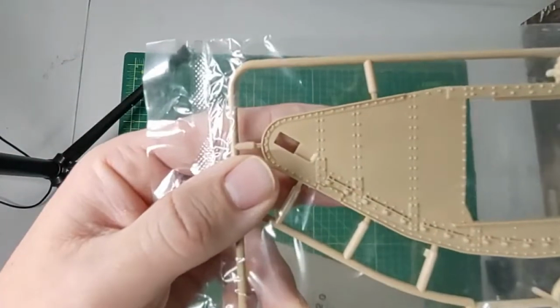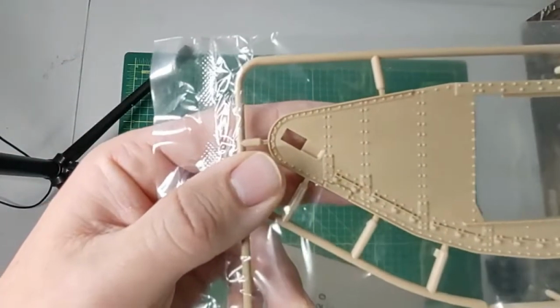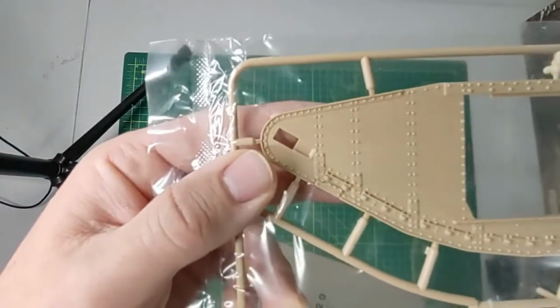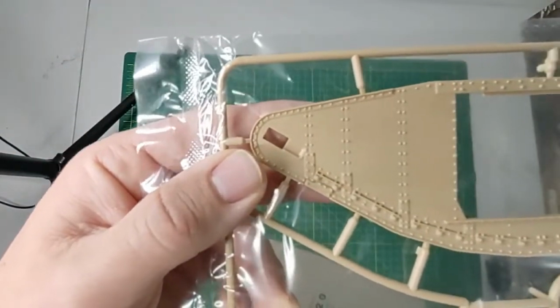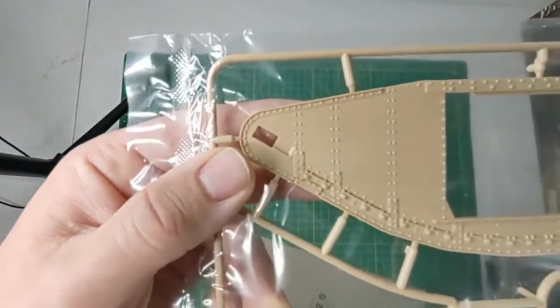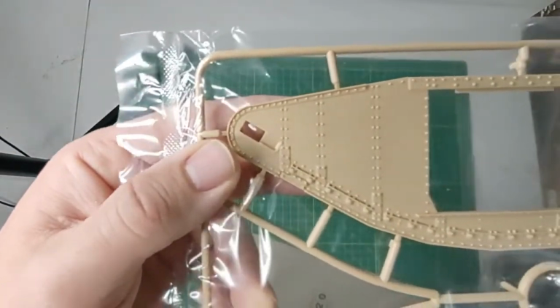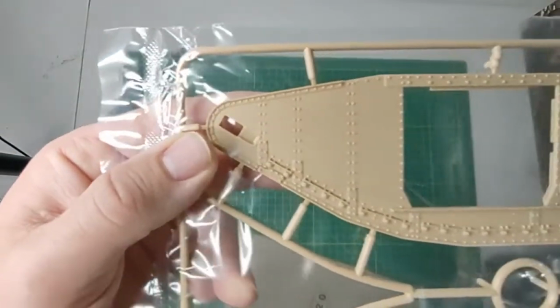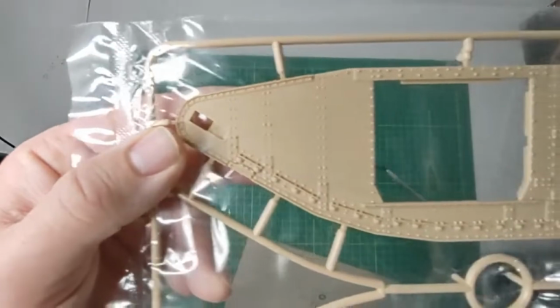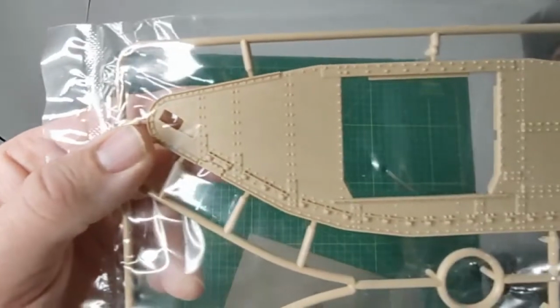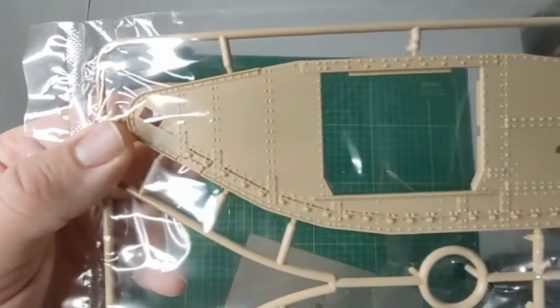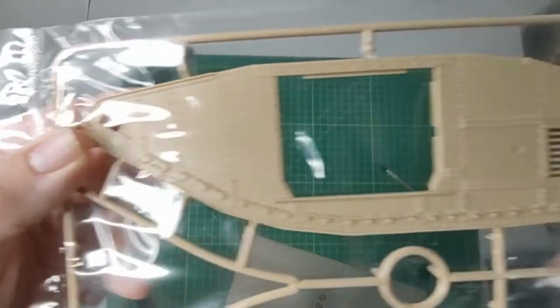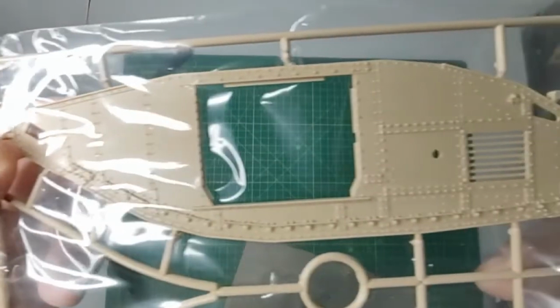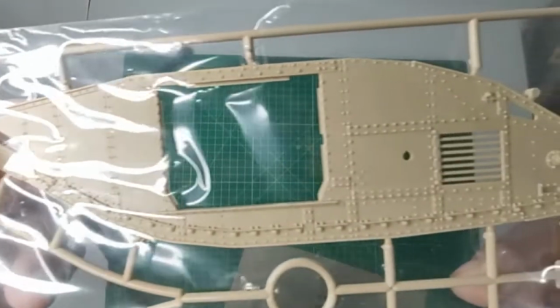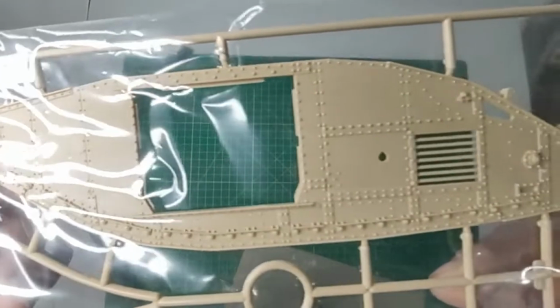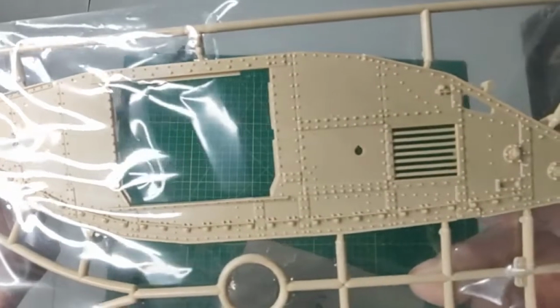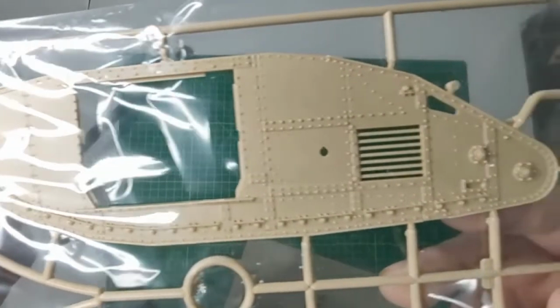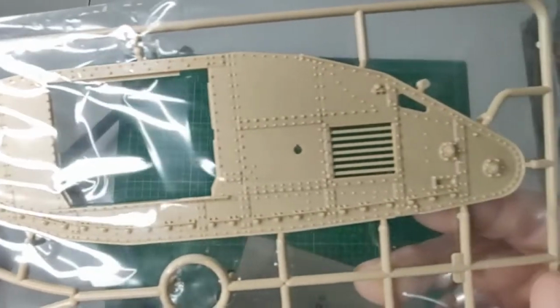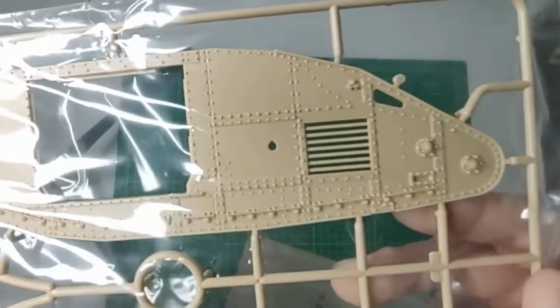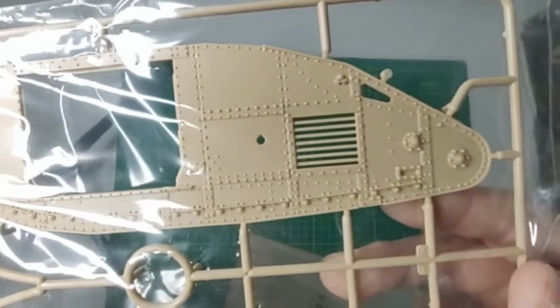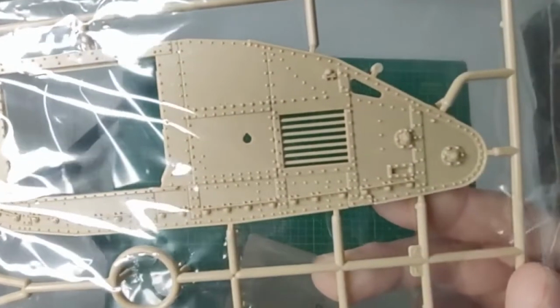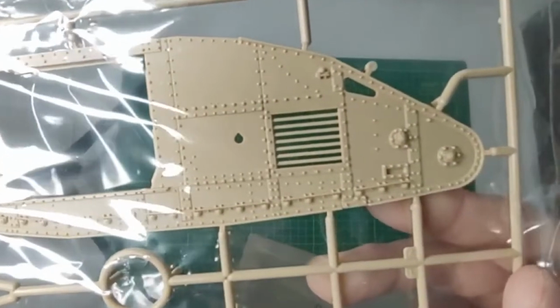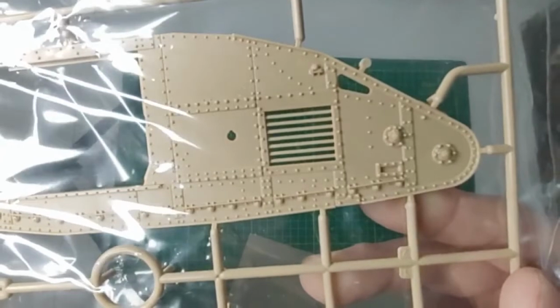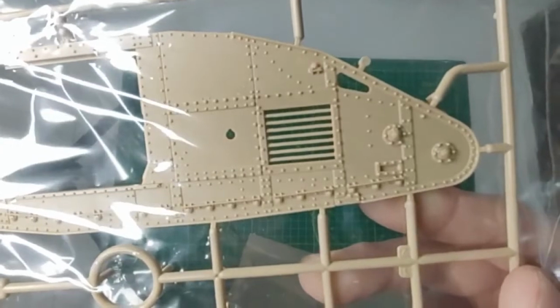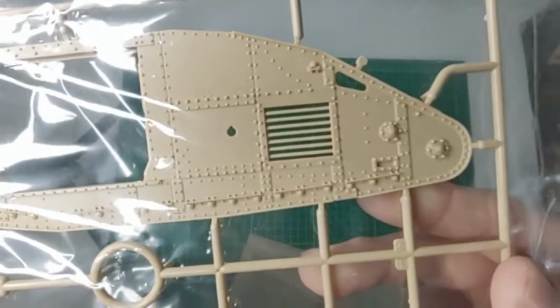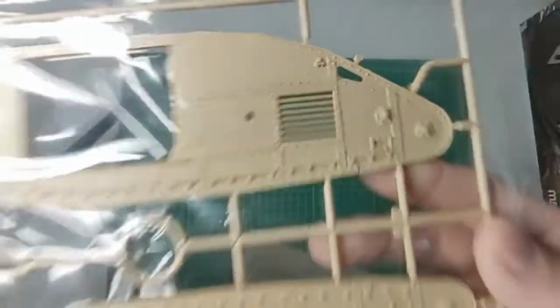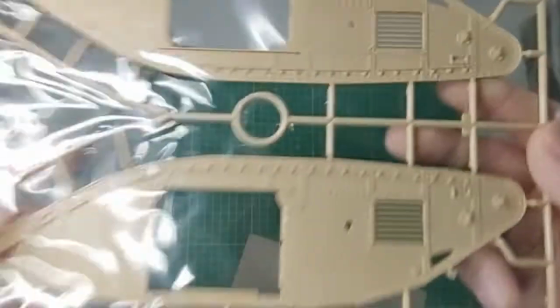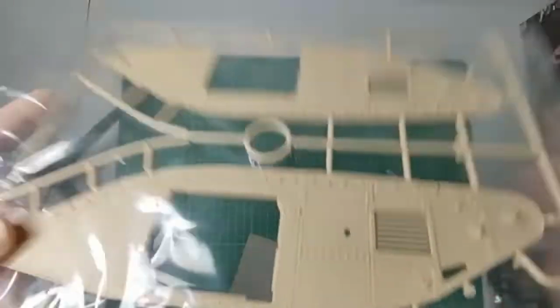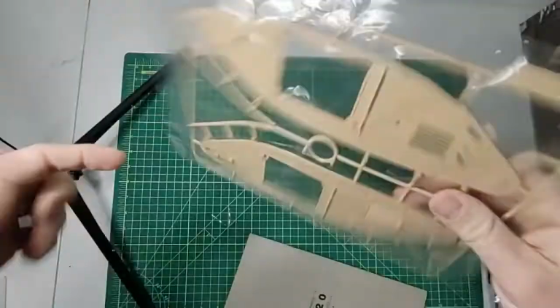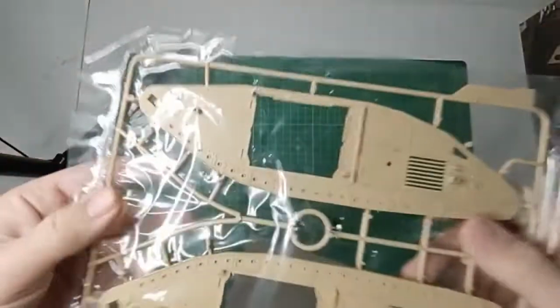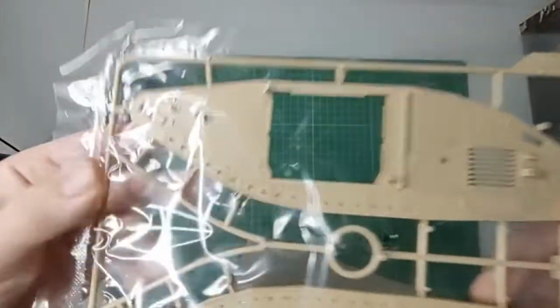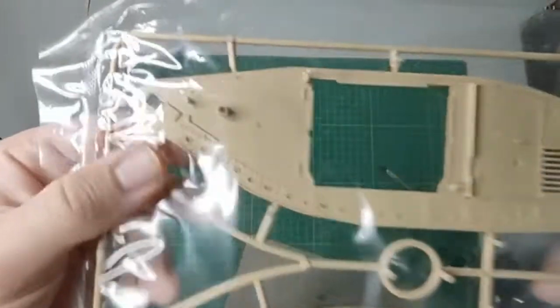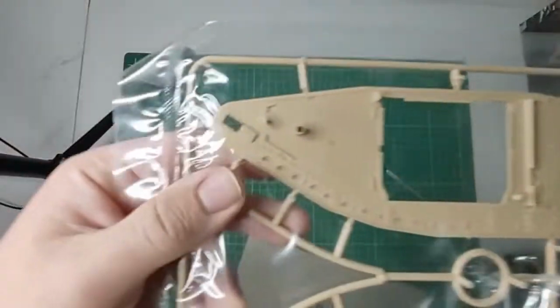Here are the sides of the tank — a lot of detail. Rivets galore on both sides.